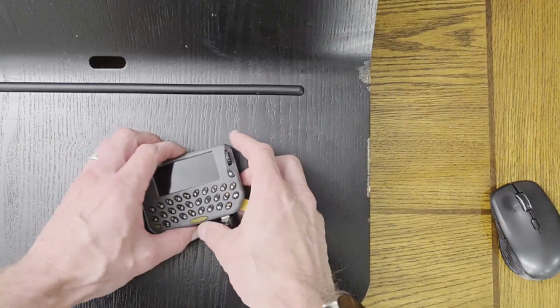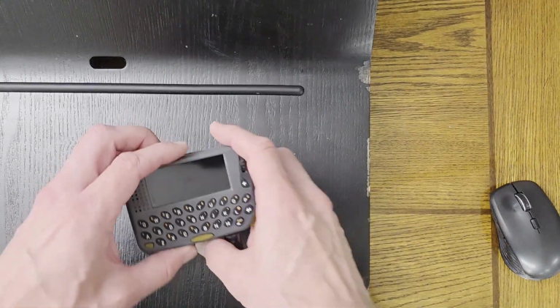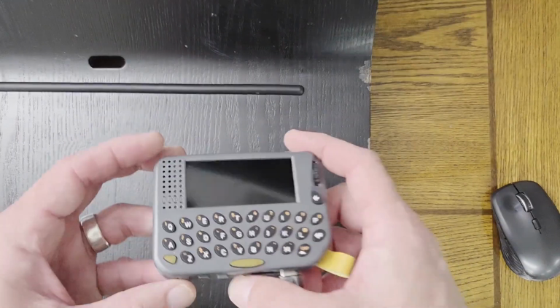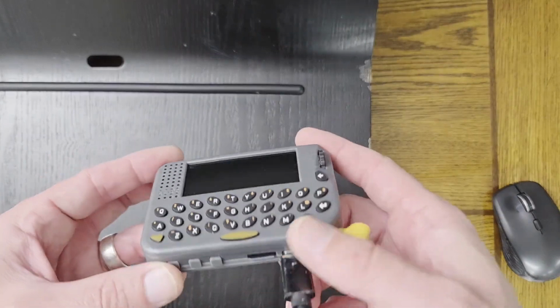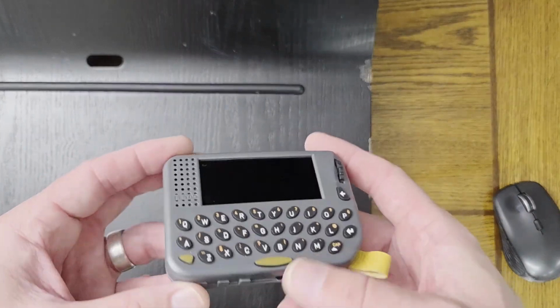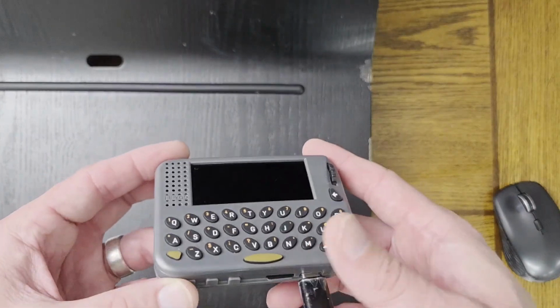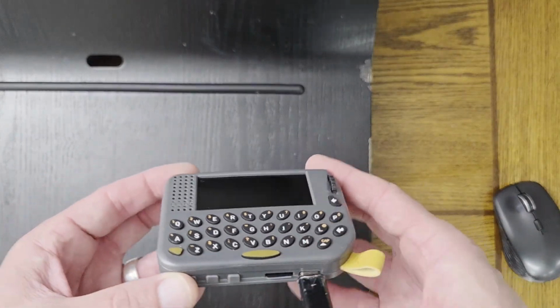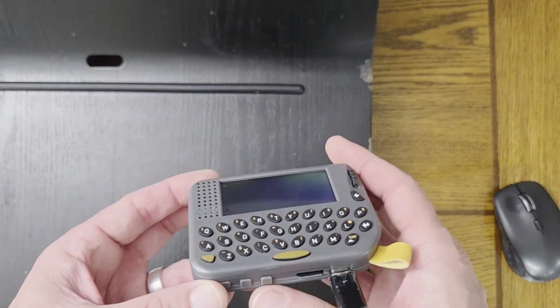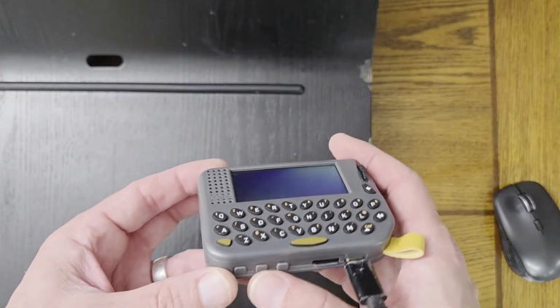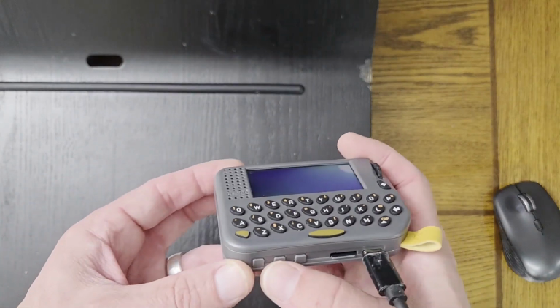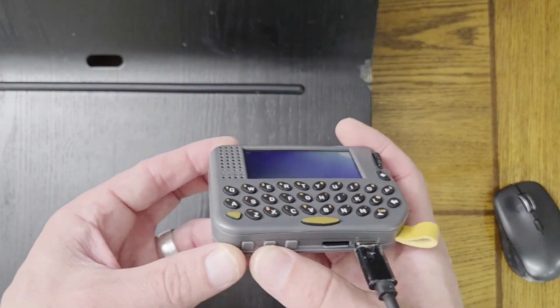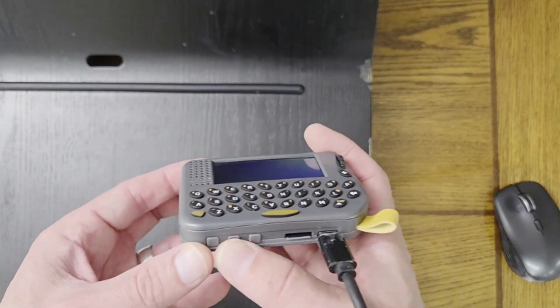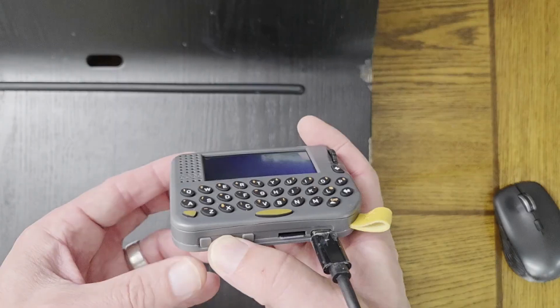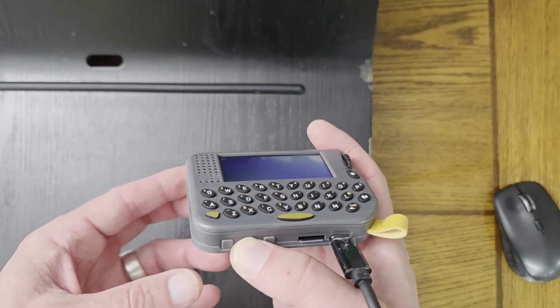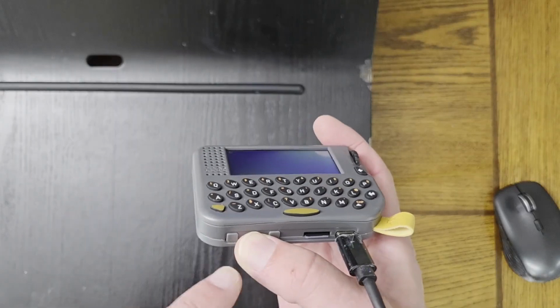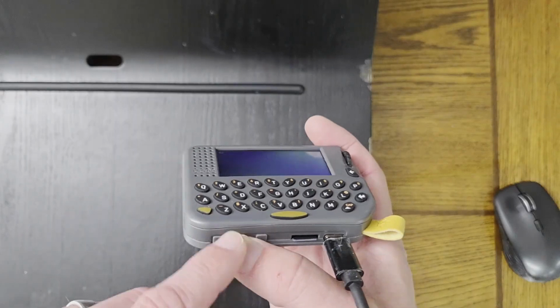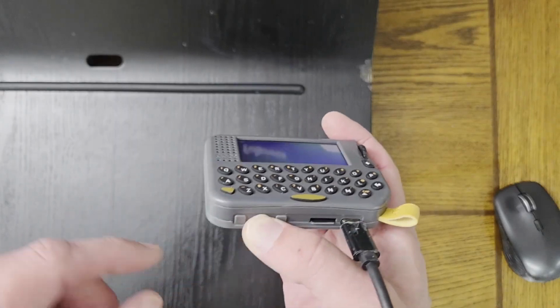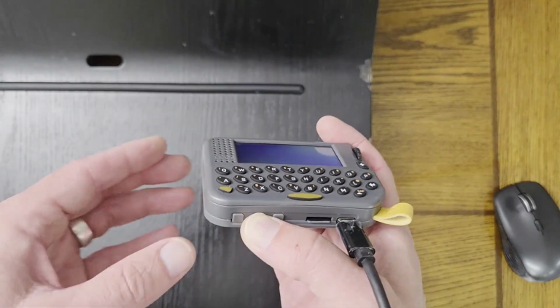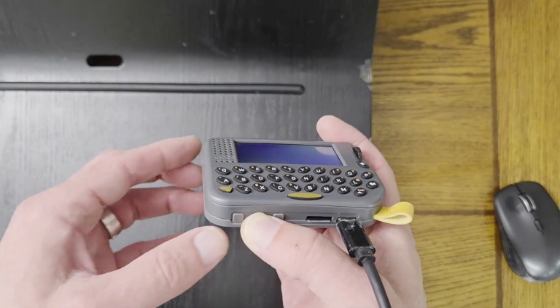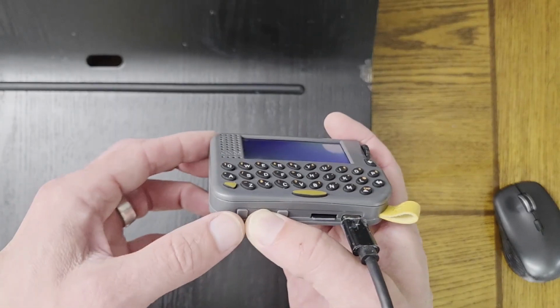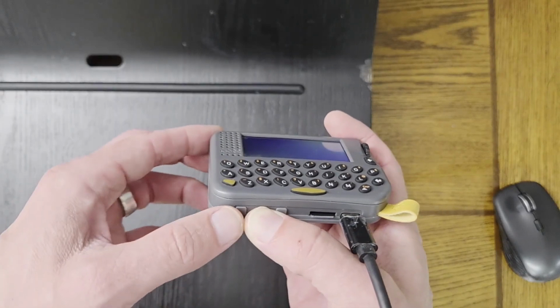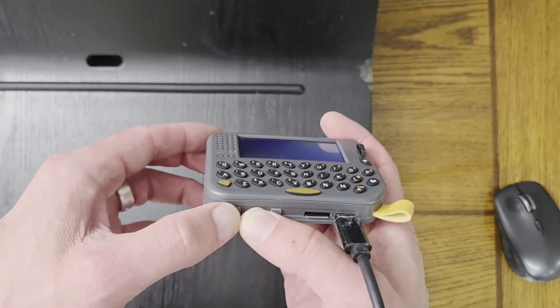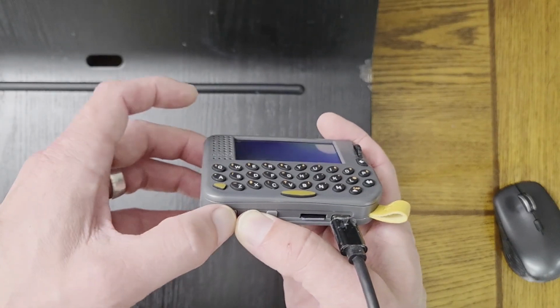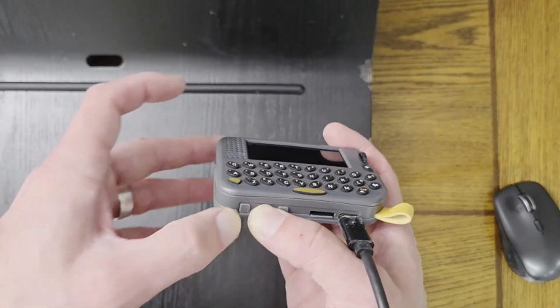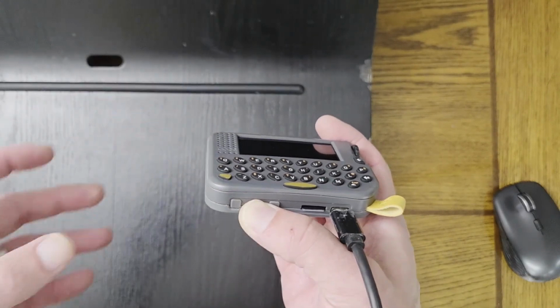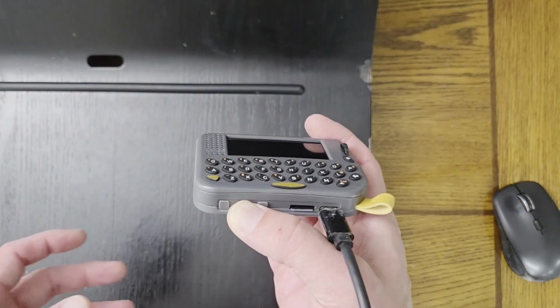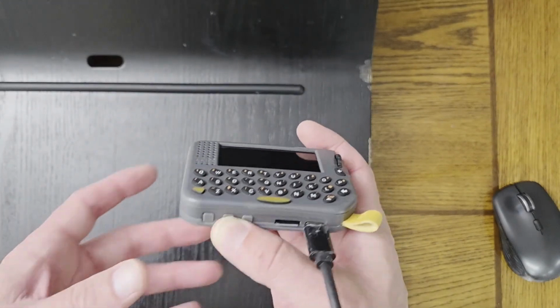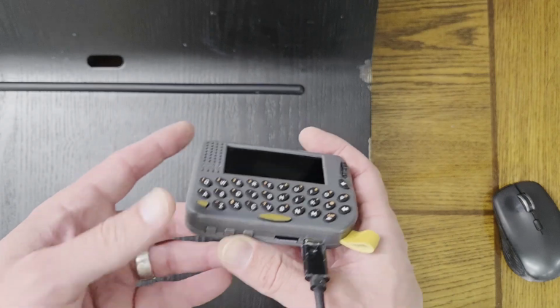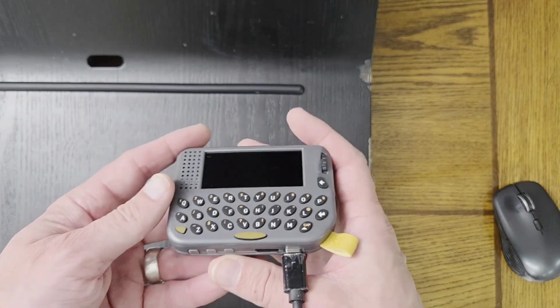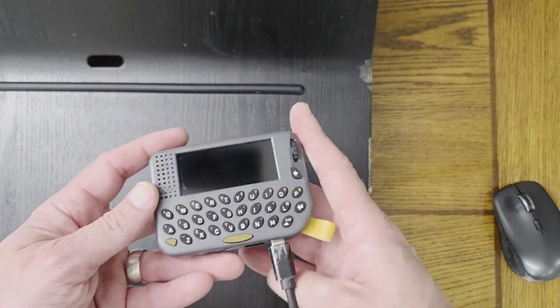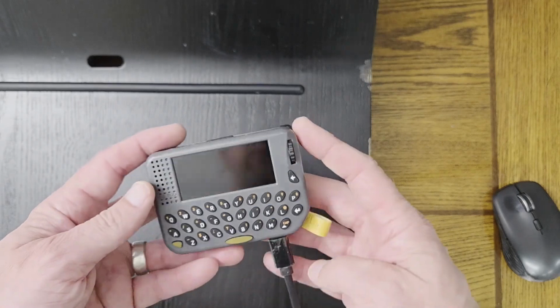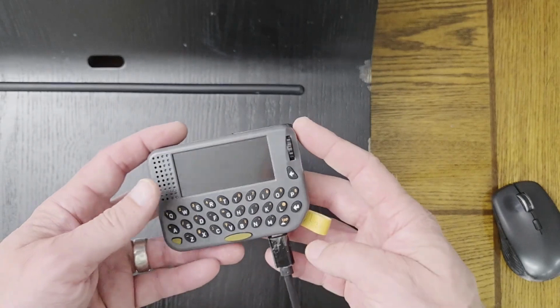Next, put the device in boot mode by holding down the middle button, which is the boot button, and then tapping the reset button on the left. Now the device is in boot mode.